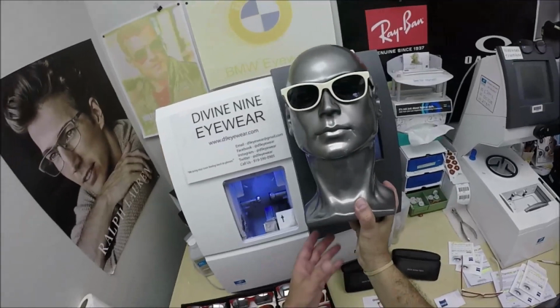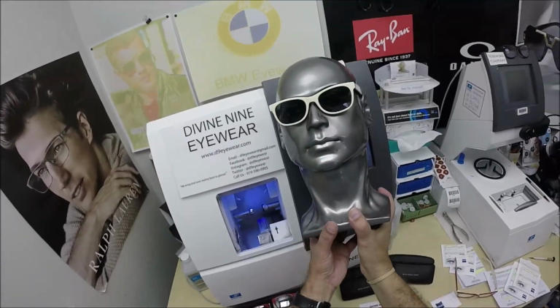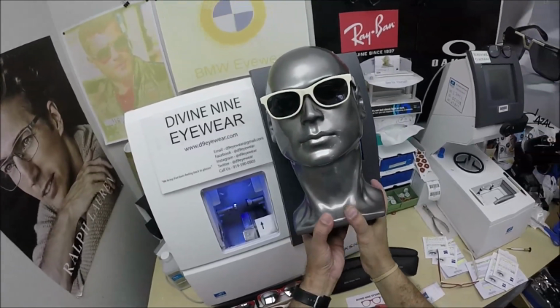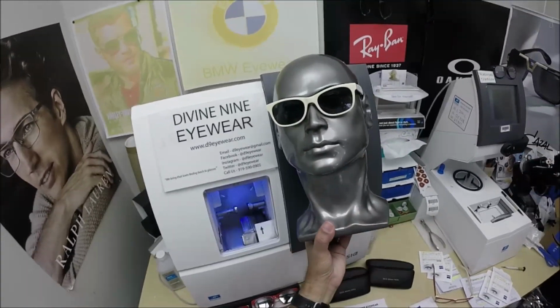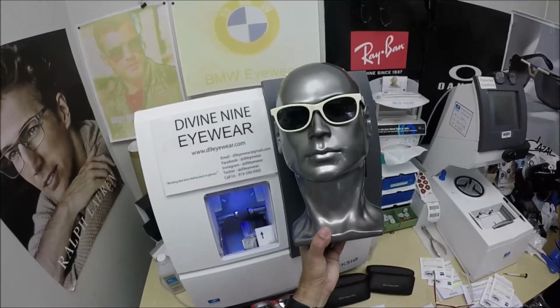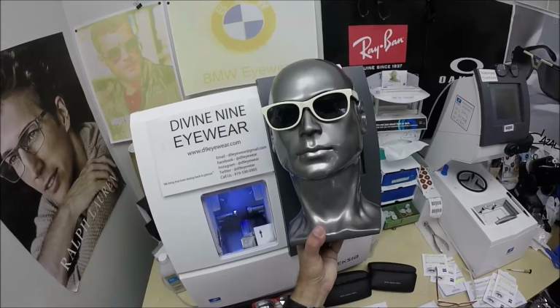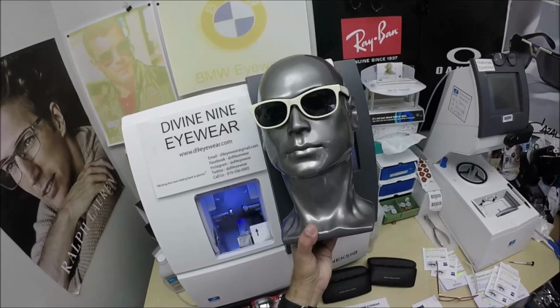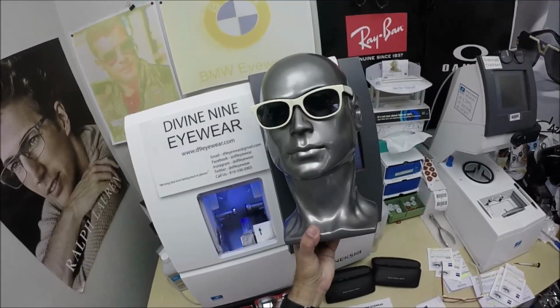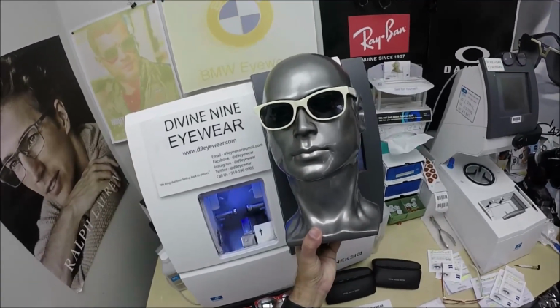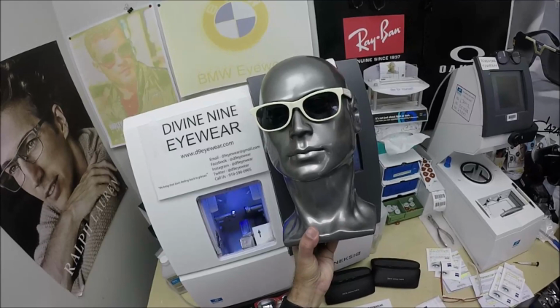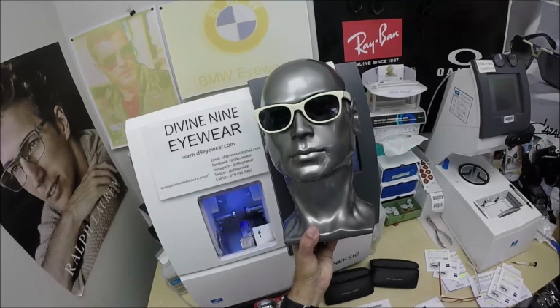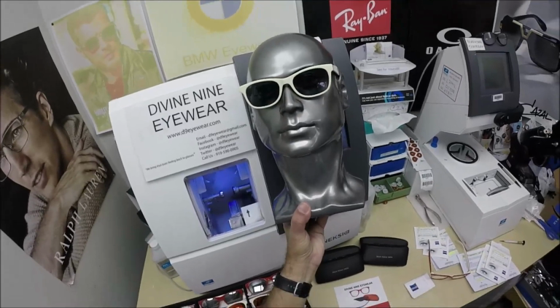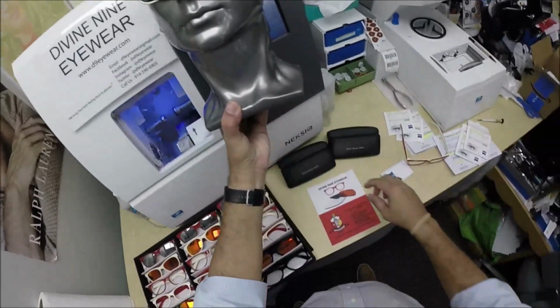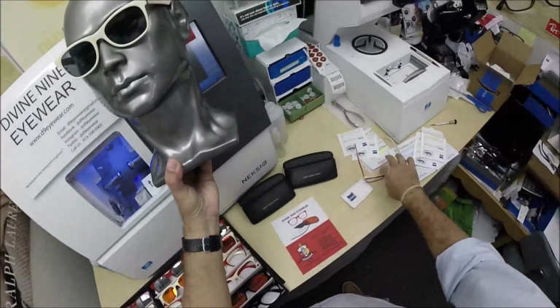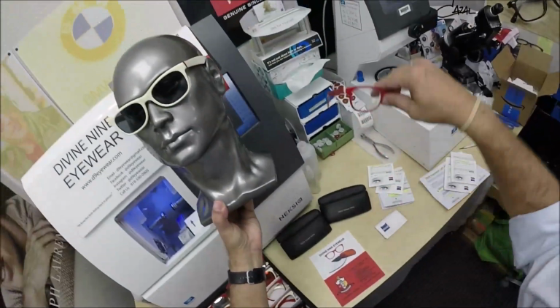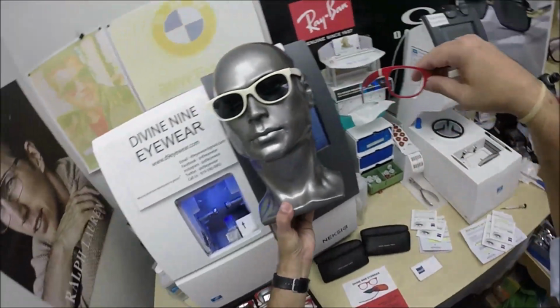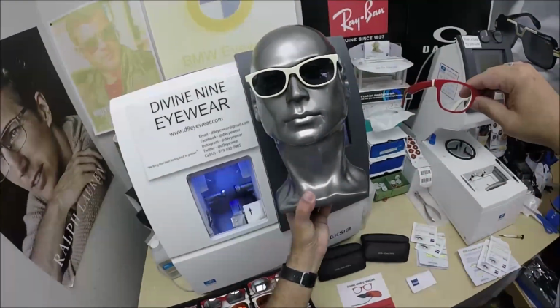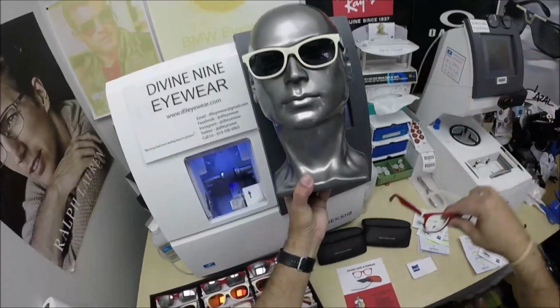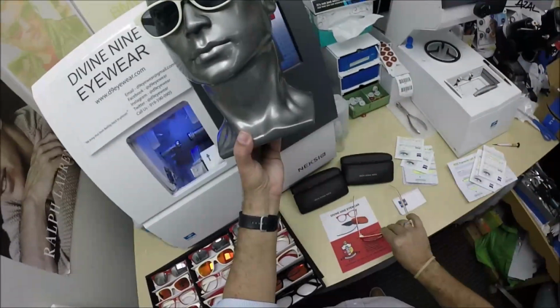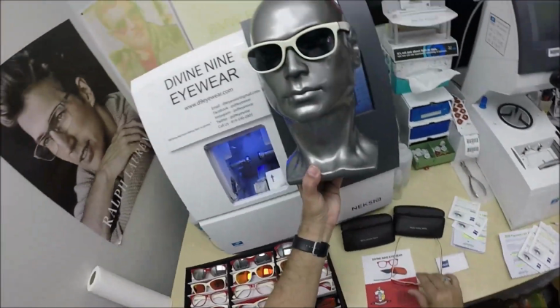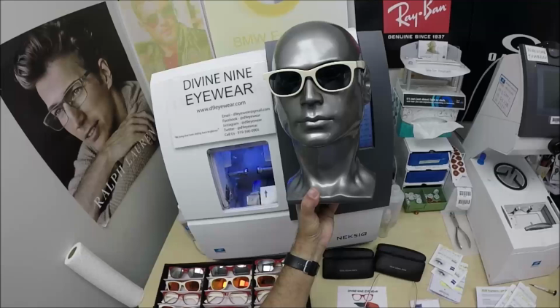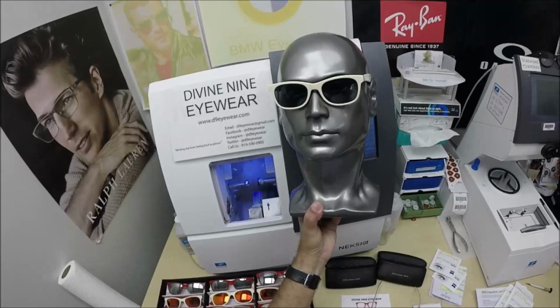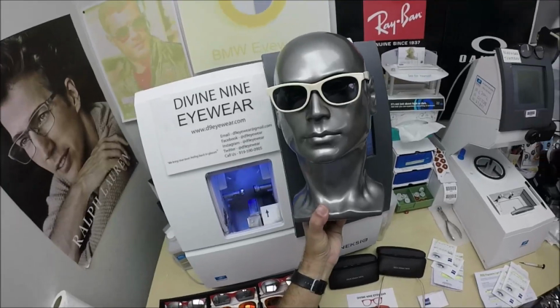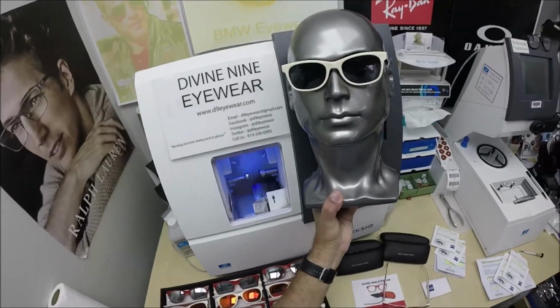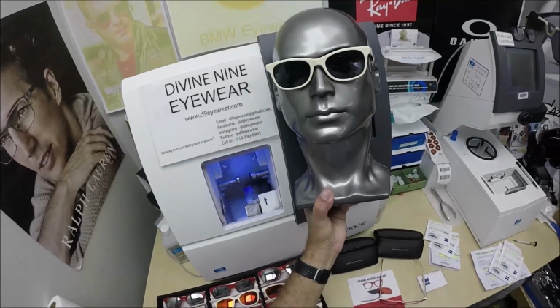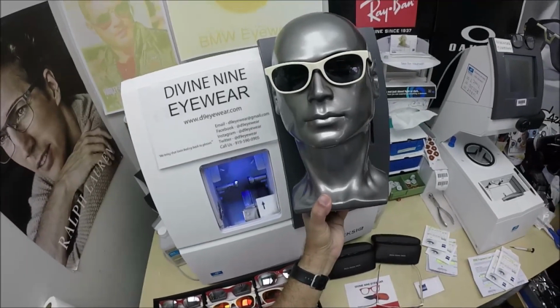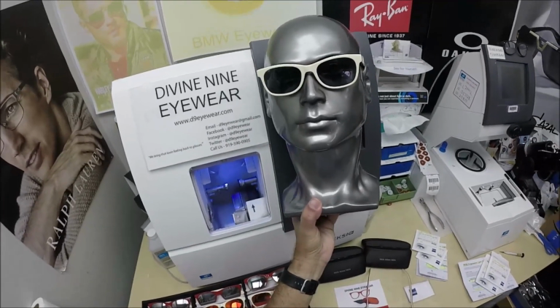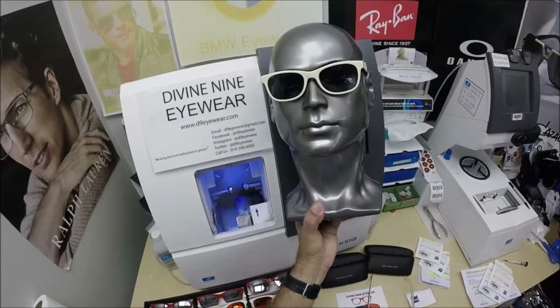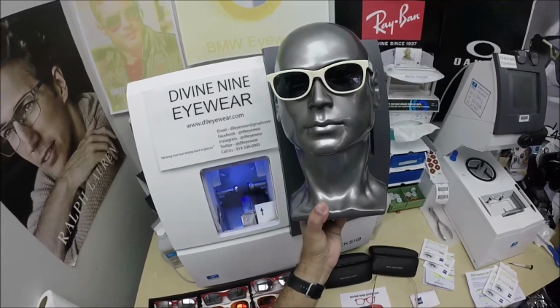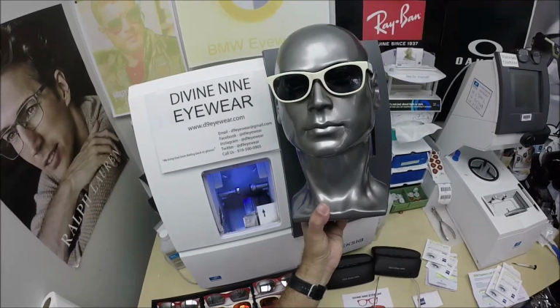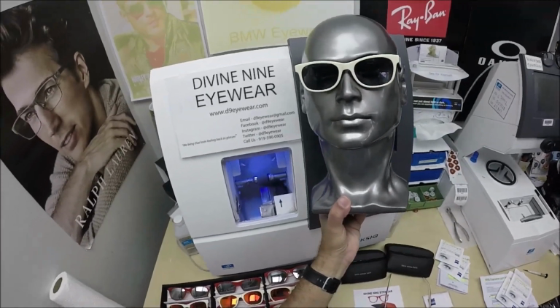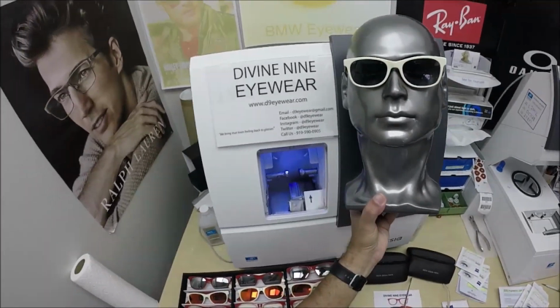Cheryl and her husband Stephen in Pine Bluff, Arkansas — thank you for the two pairs each. They've both got one pair of clear glasses and one pair of polarized. I'll have a link in the description below for anyone who wants these frames, and hopefully you've seen how I bring that loving feeling back to glasses.